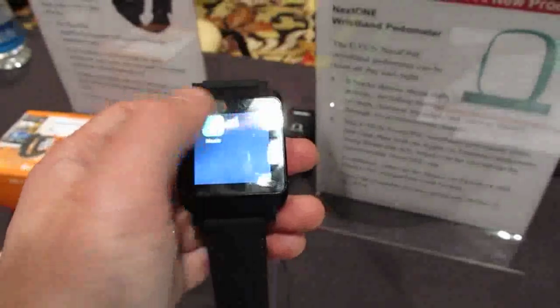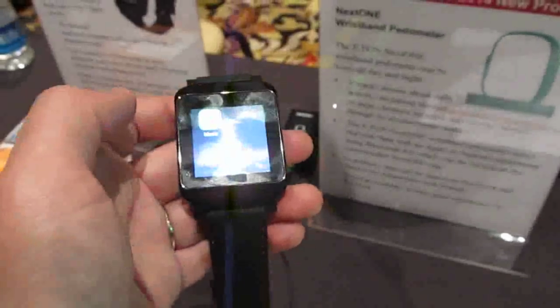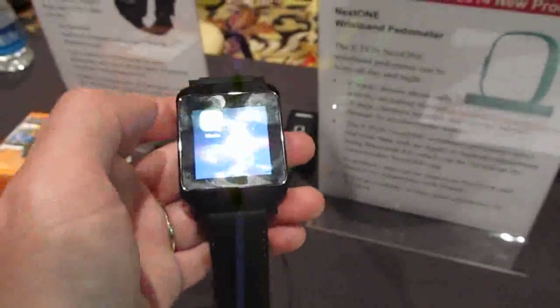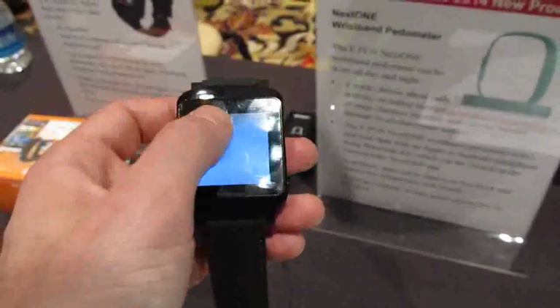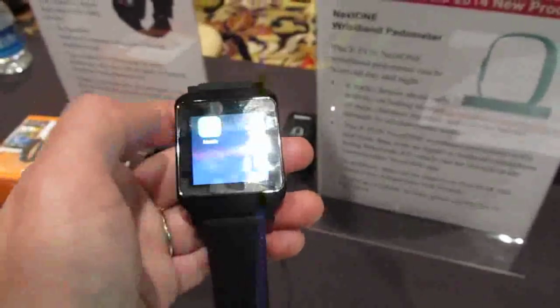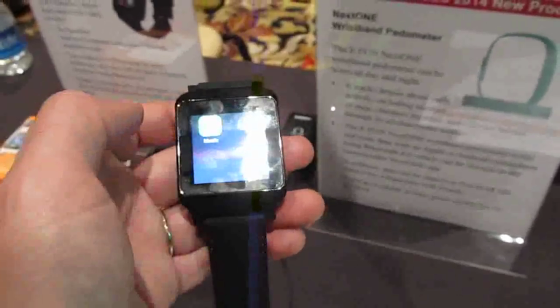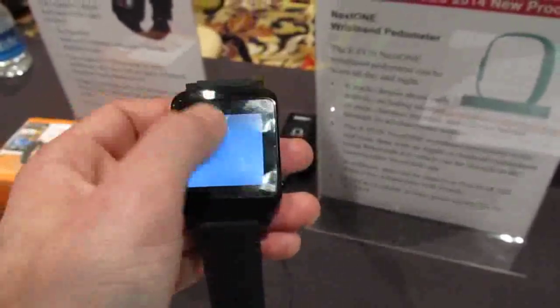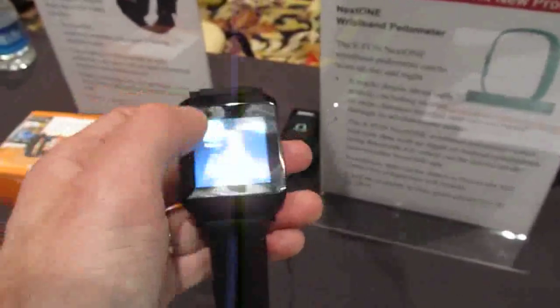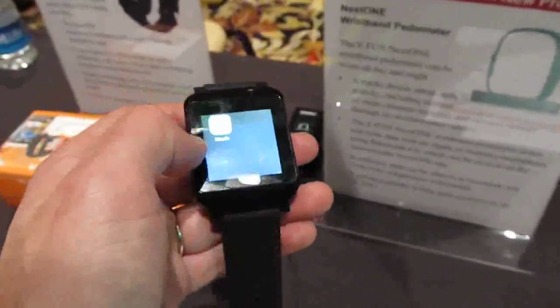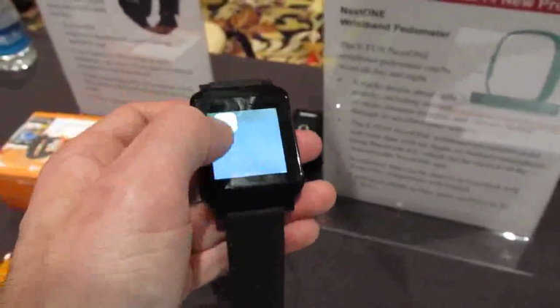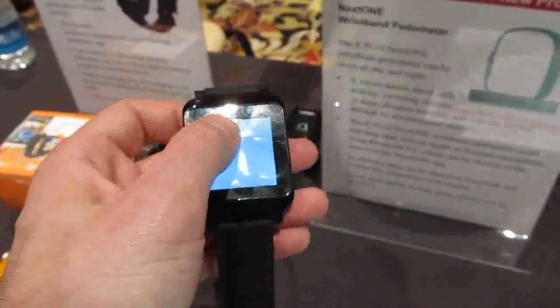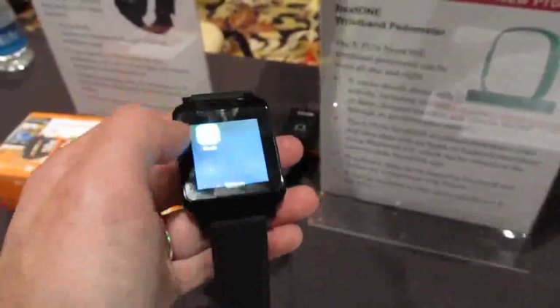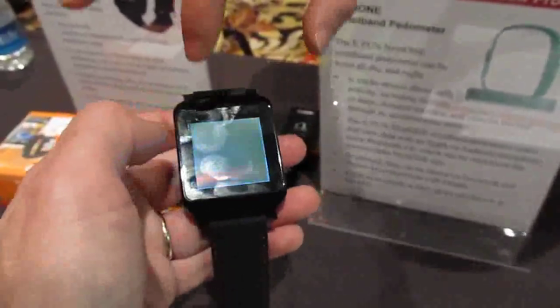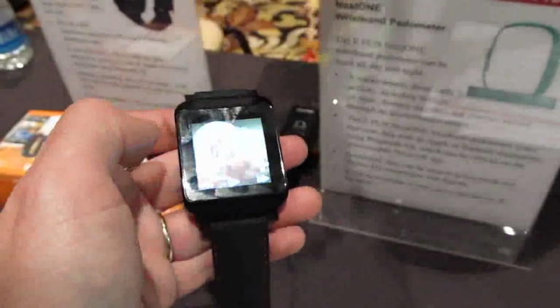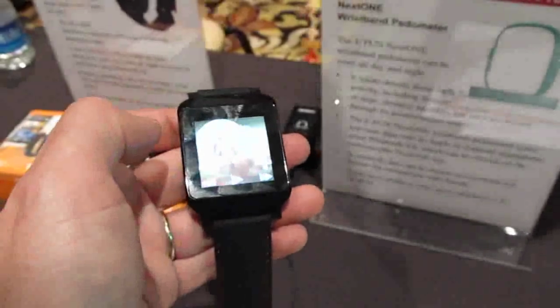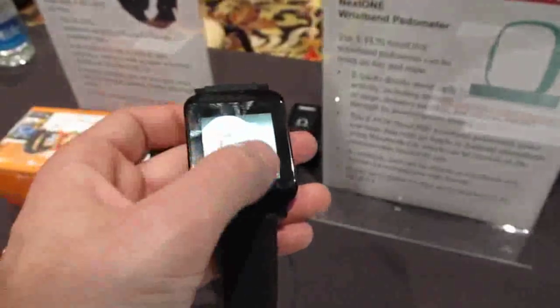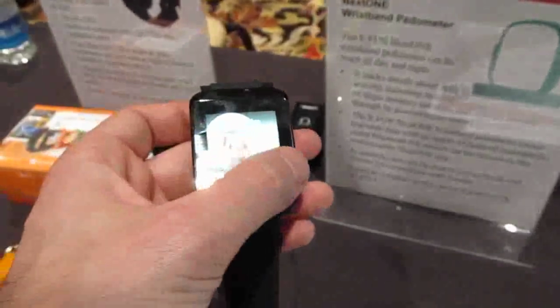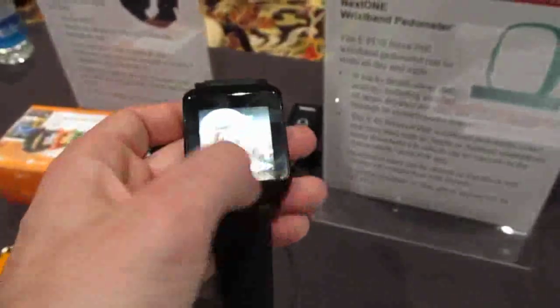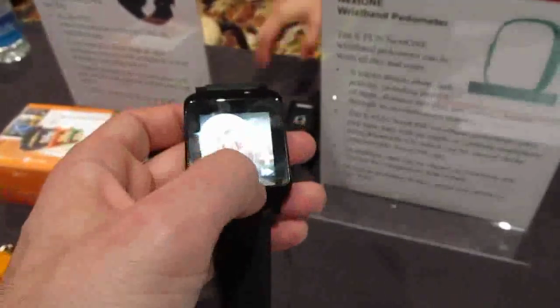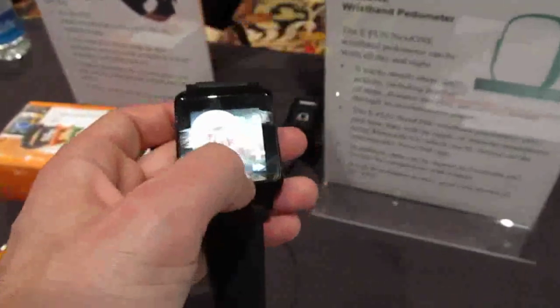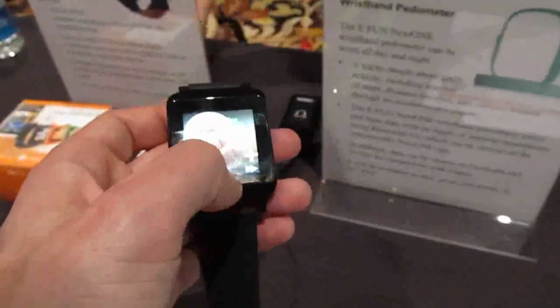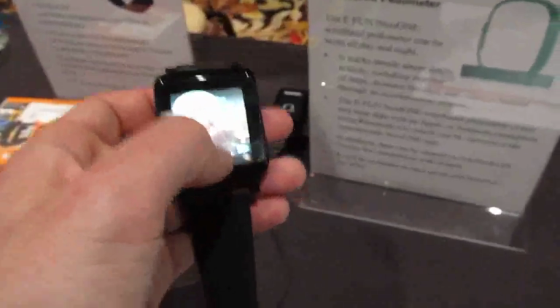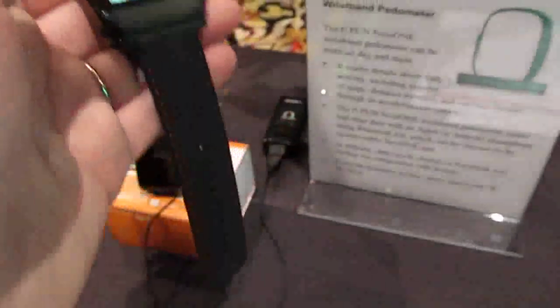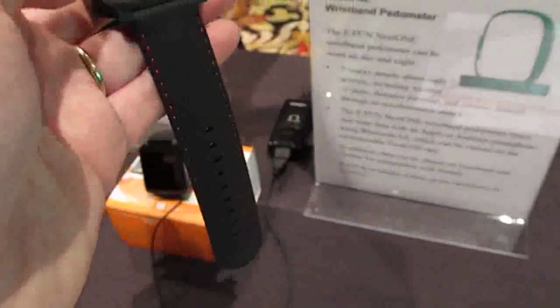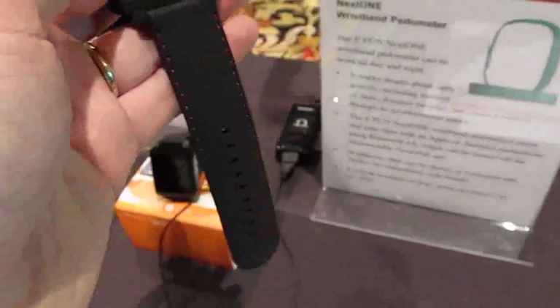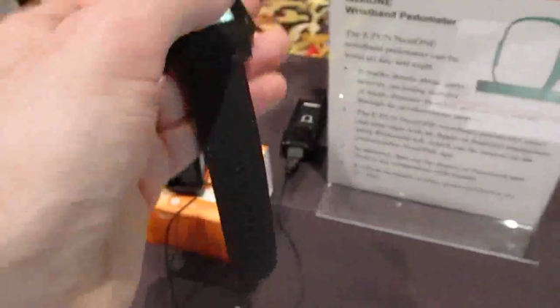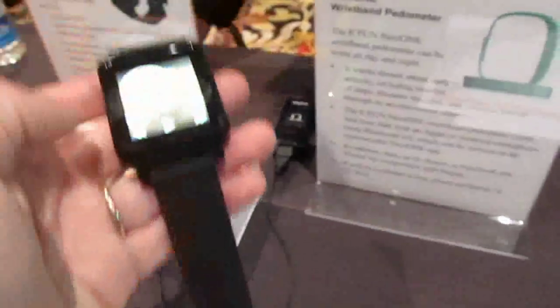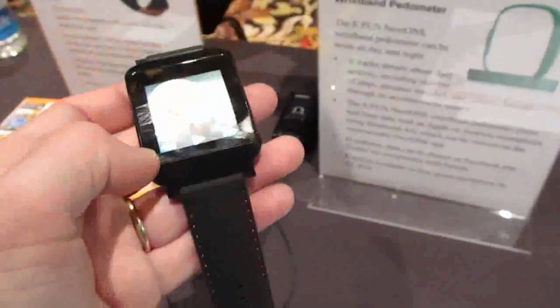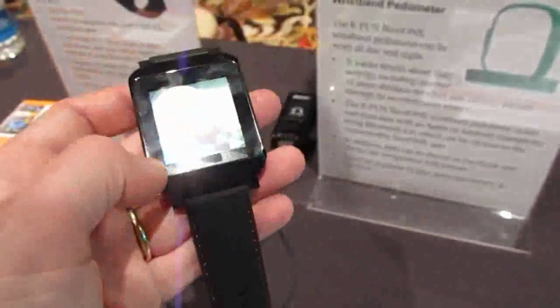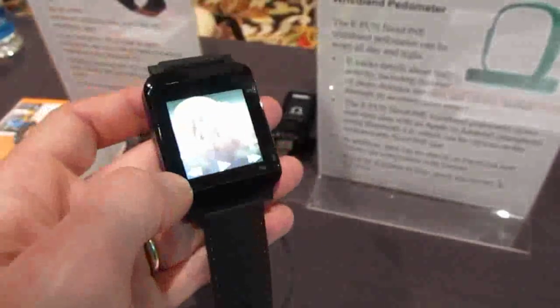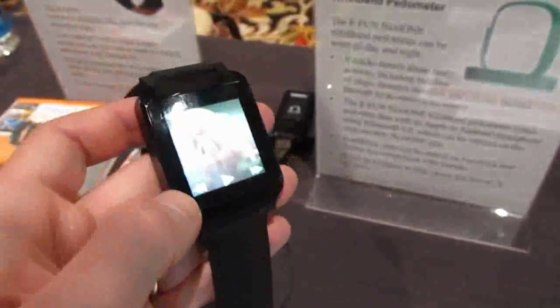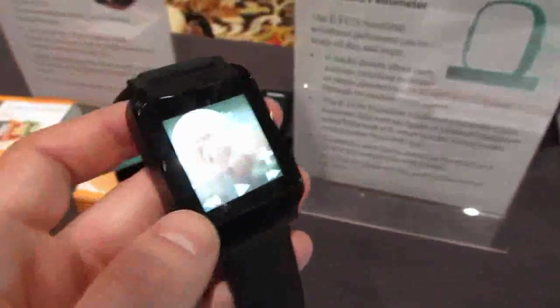You can use this to control media playback — this would be media playback on your phone, right? So this would be like a remote control for the playback of music on your phone.